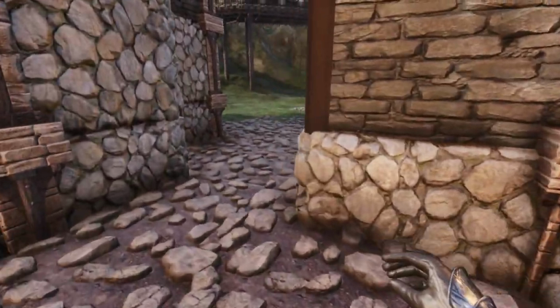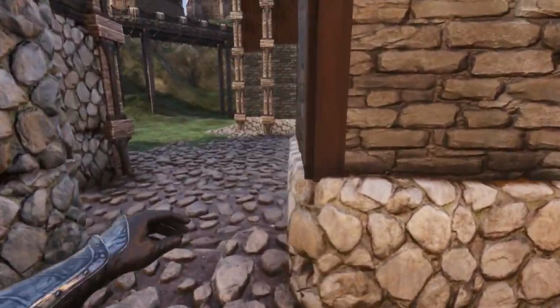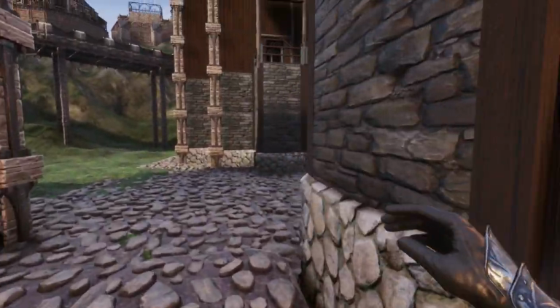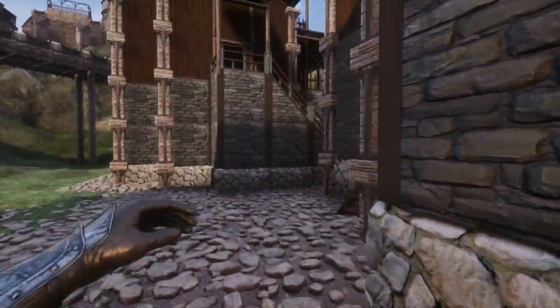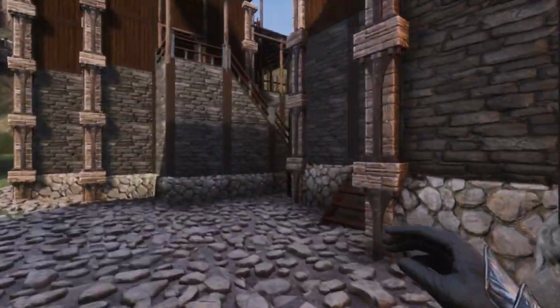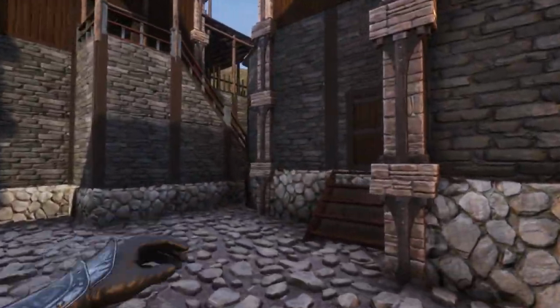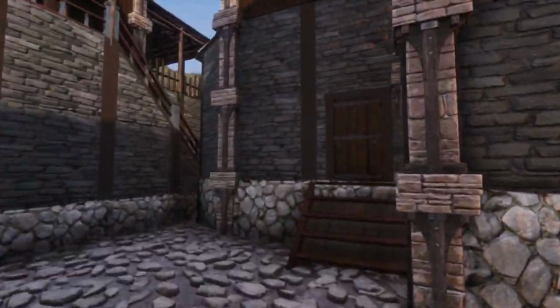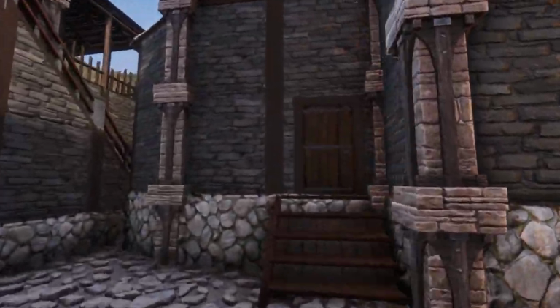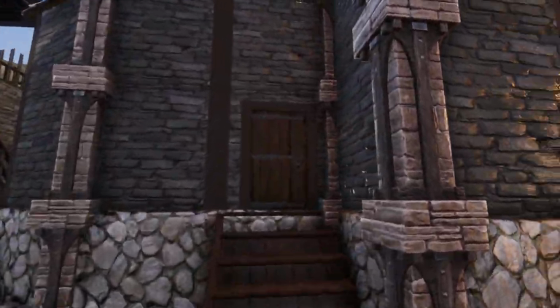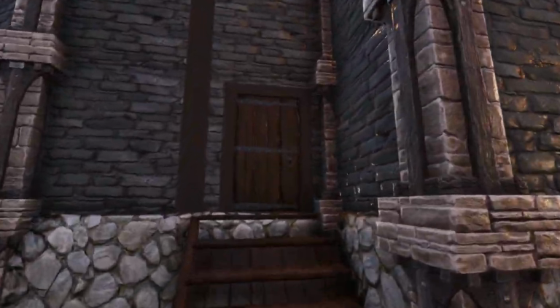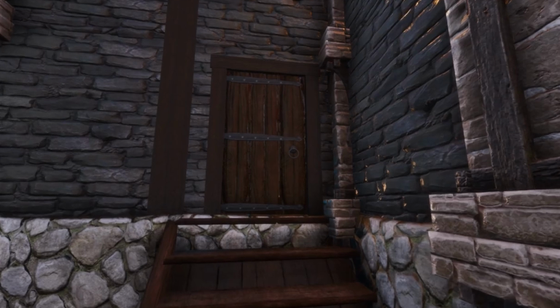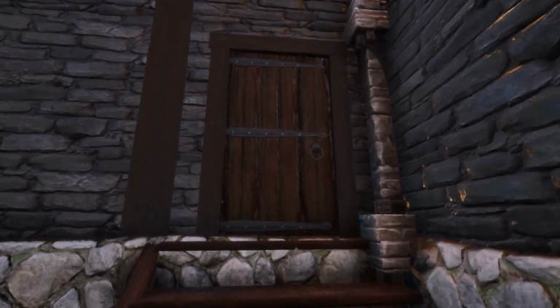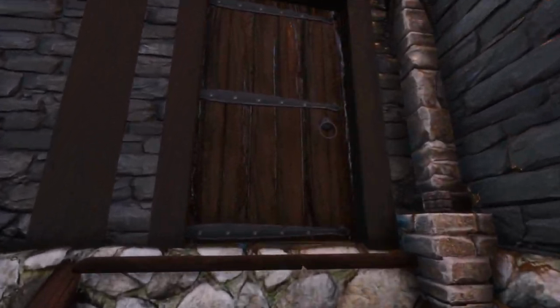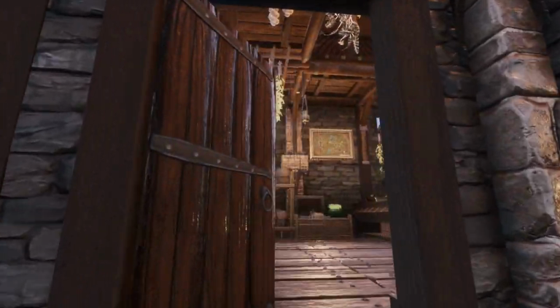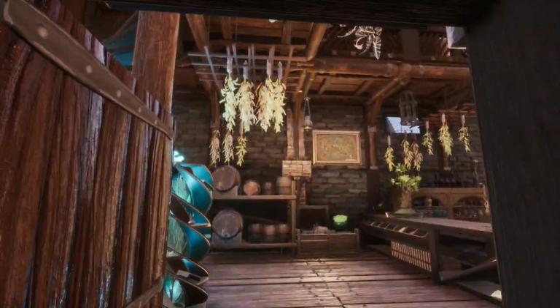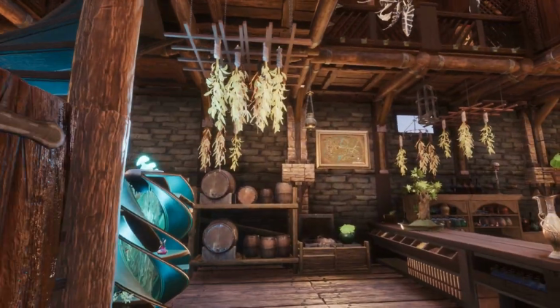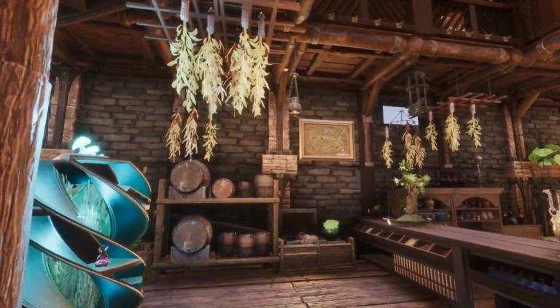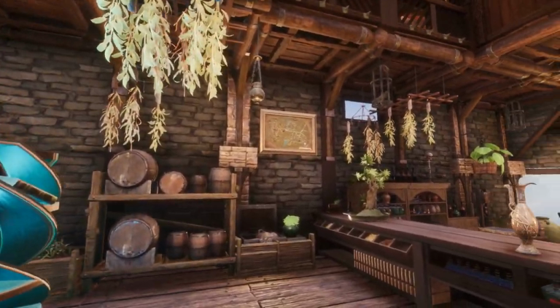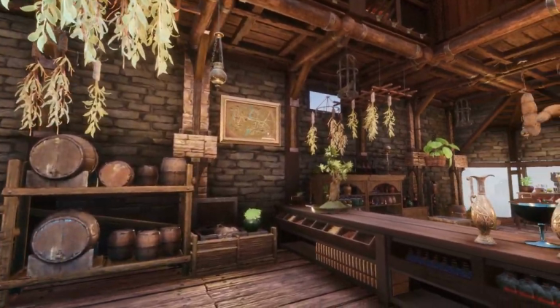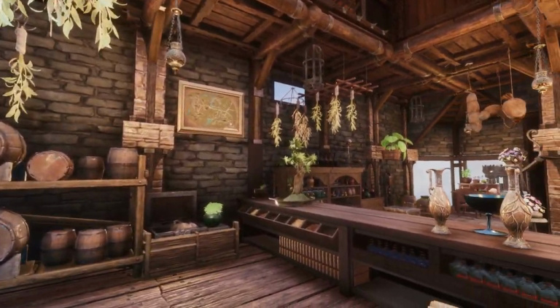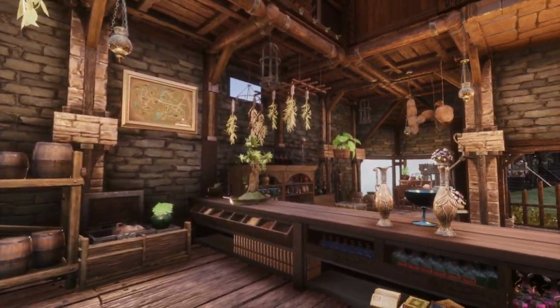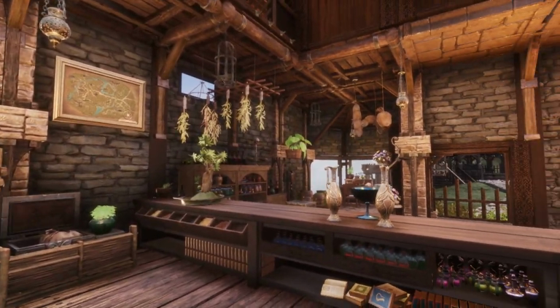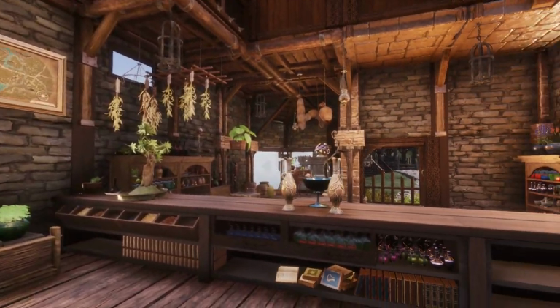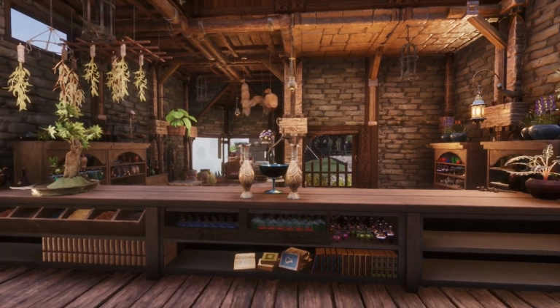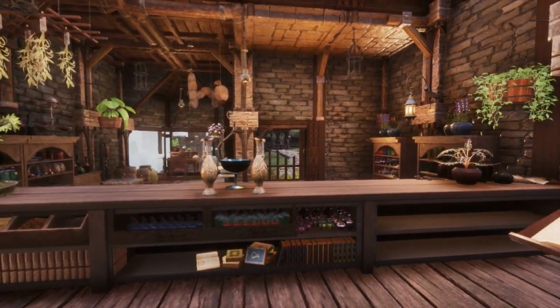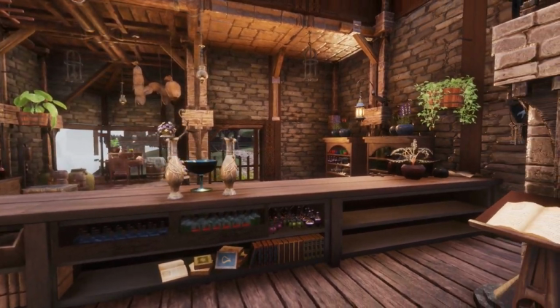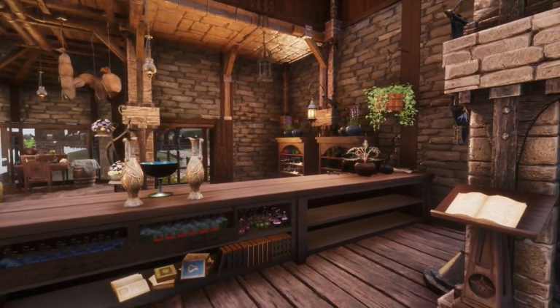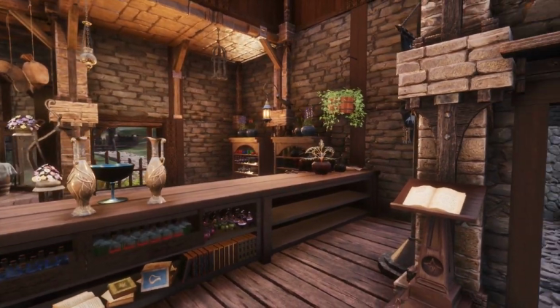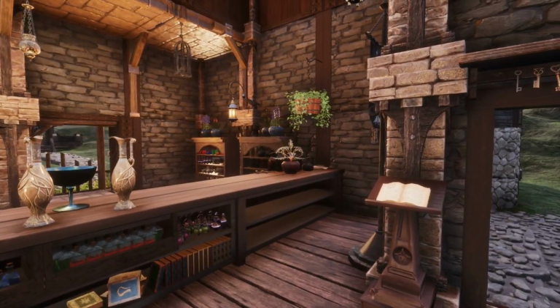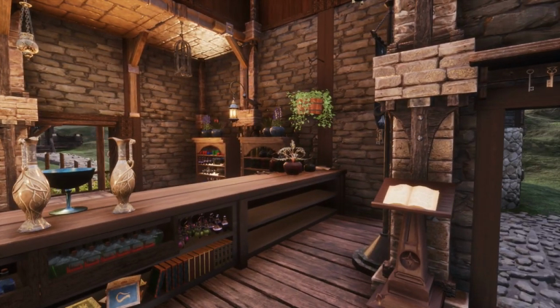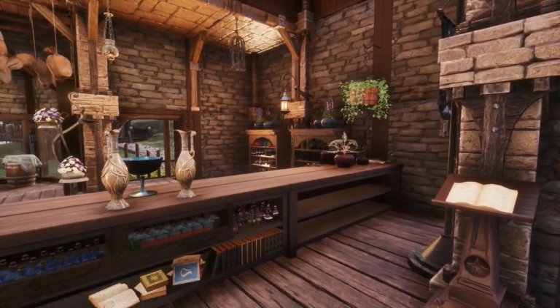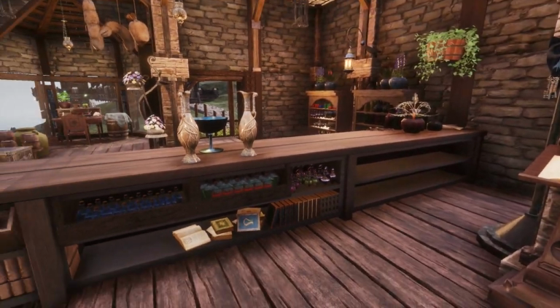The entrance to the rear section is located in an alleyway behind the store, and this is where the majority of potion mixing and brewing occurs. There's also excess stock for the shelves, along with other brewing ingredients.